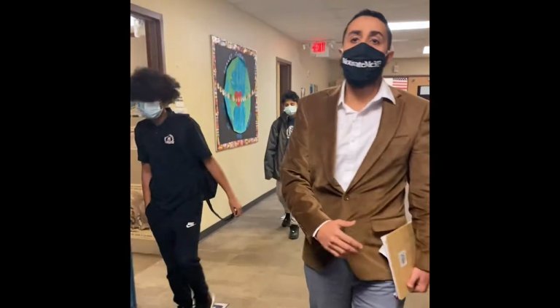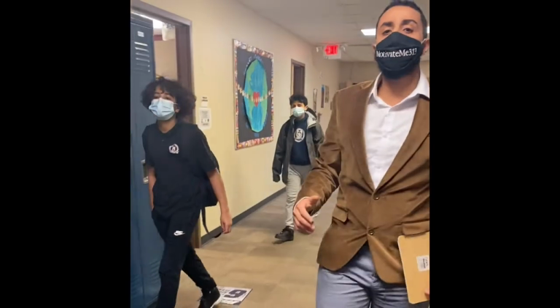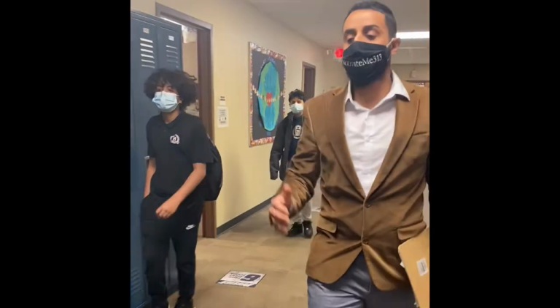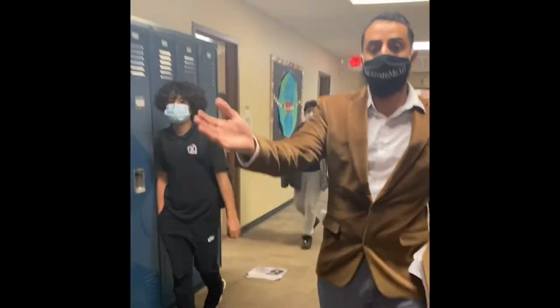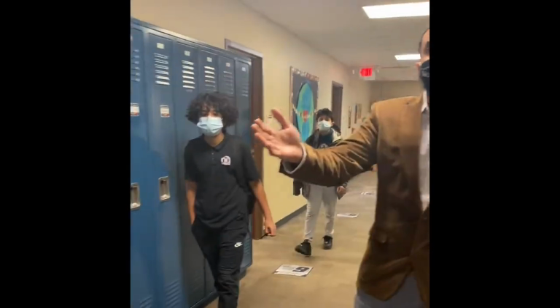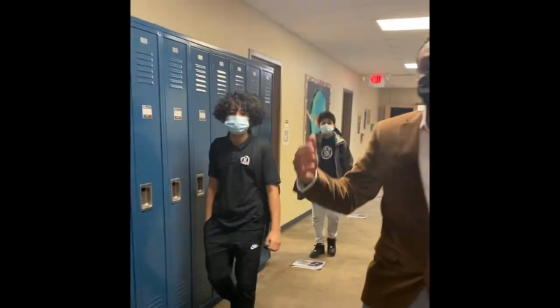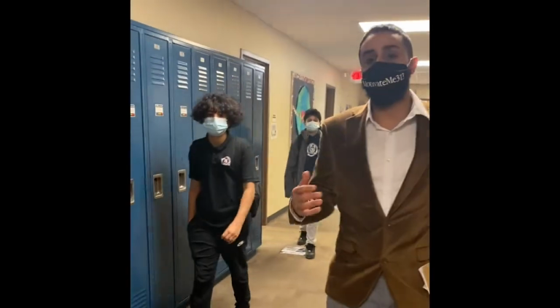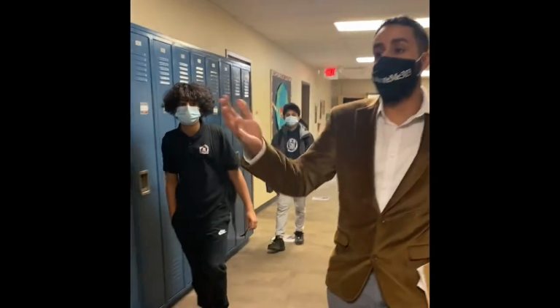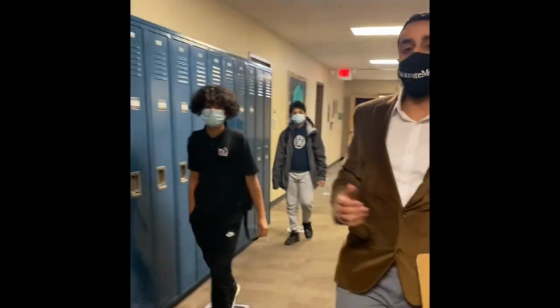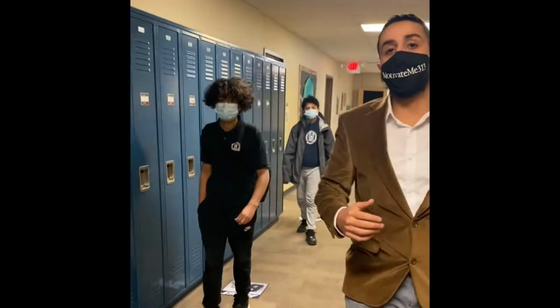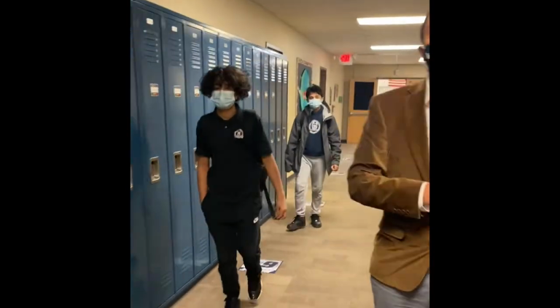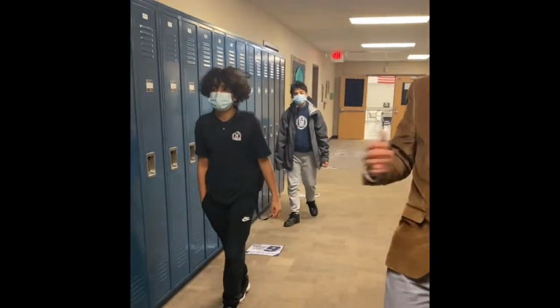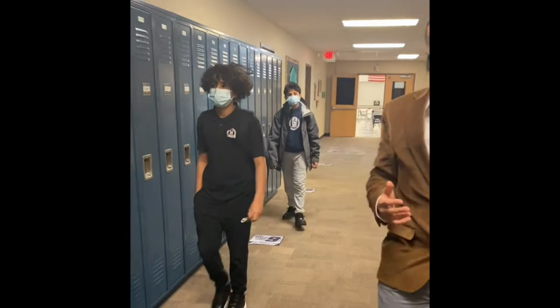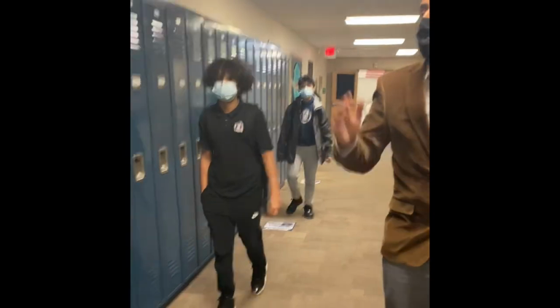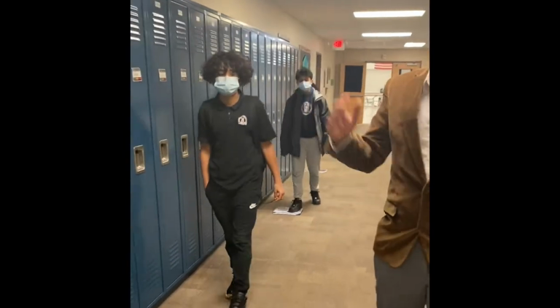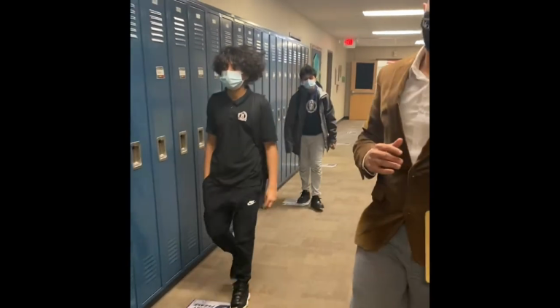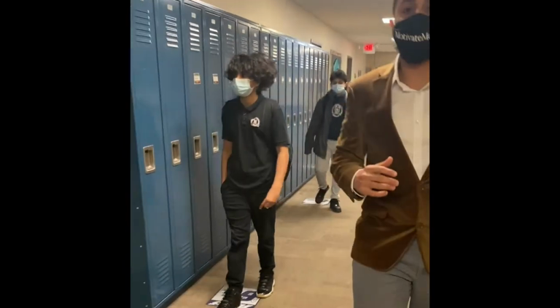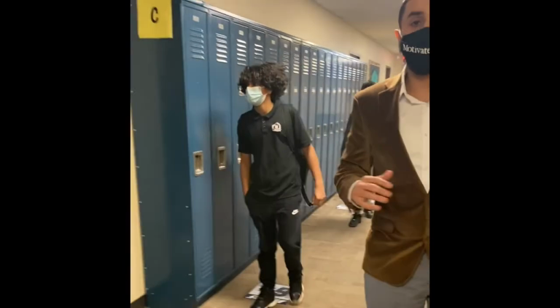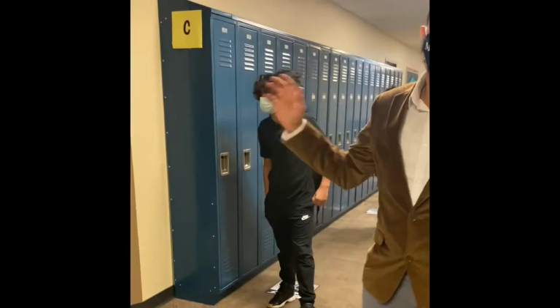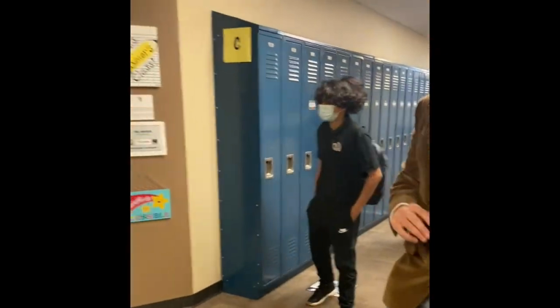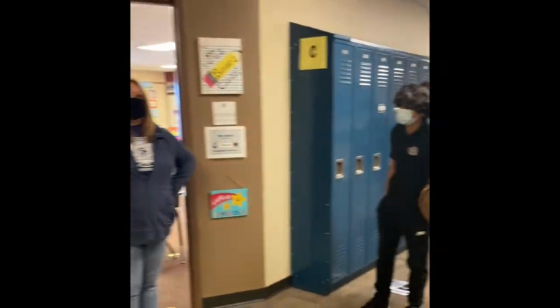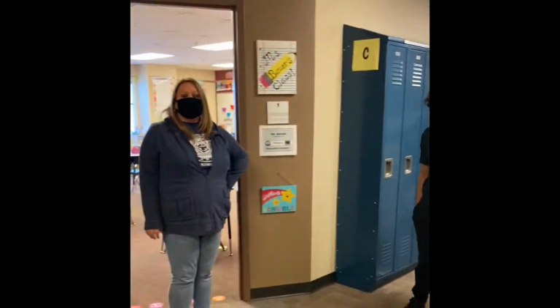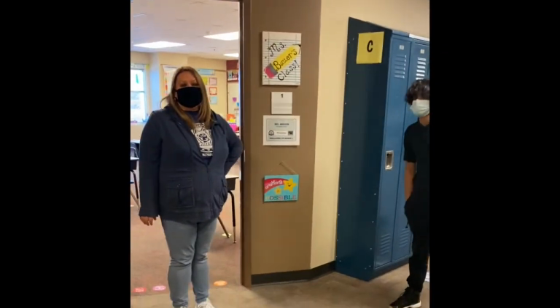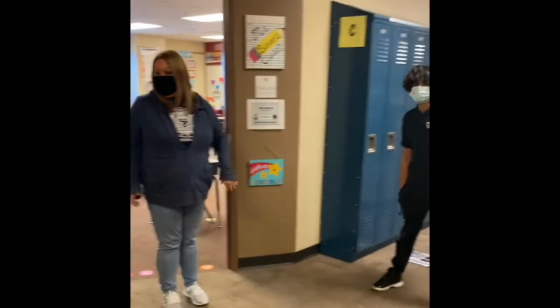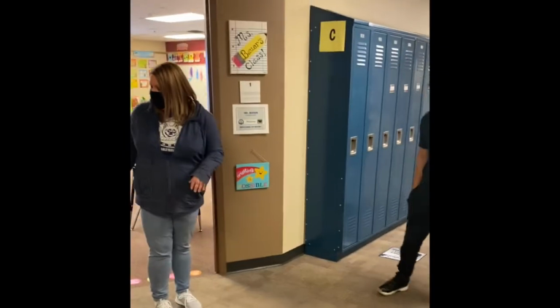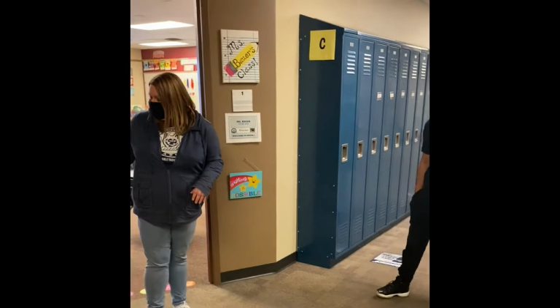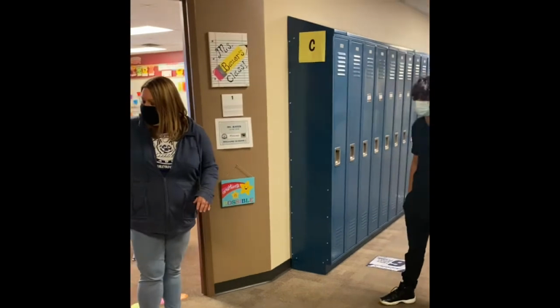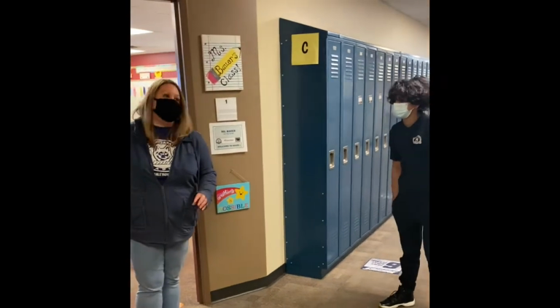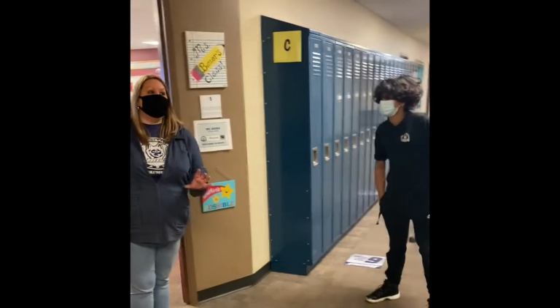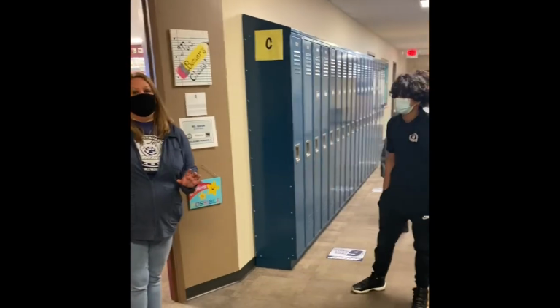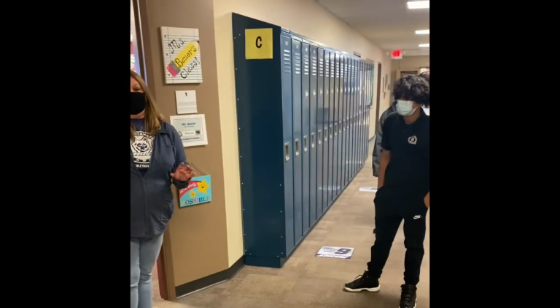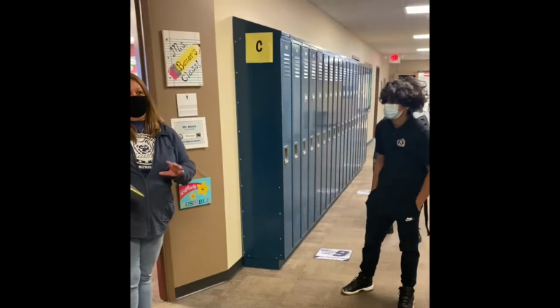We will now be entering Ms. Bauer's classroom. She is a lead teacher and a wonderful teacher here at Hanley. She will be taking over and telling you guys what a classroom will look like on Monday.